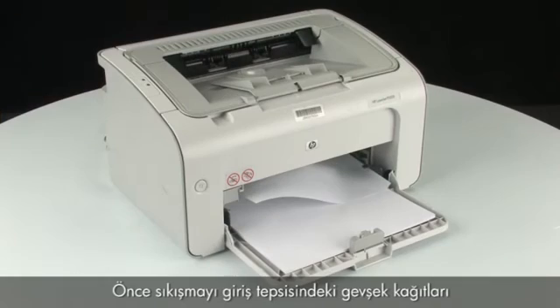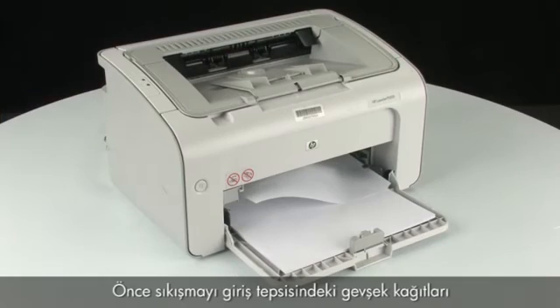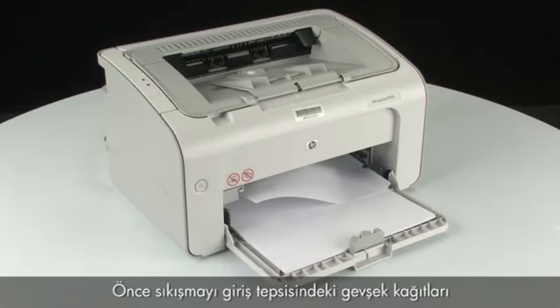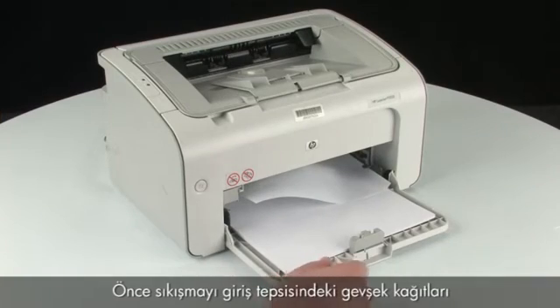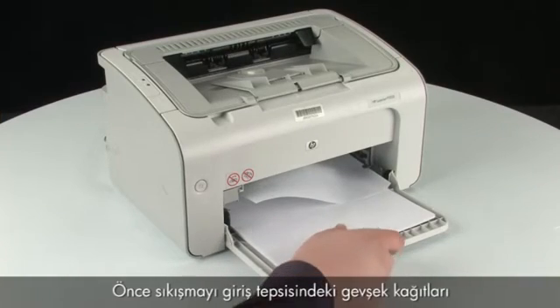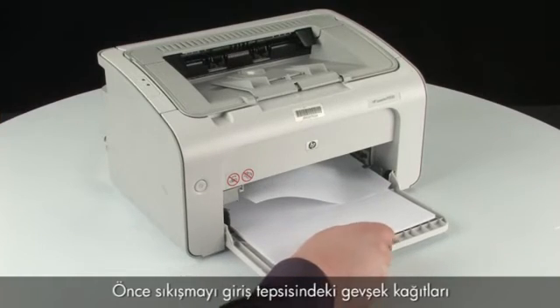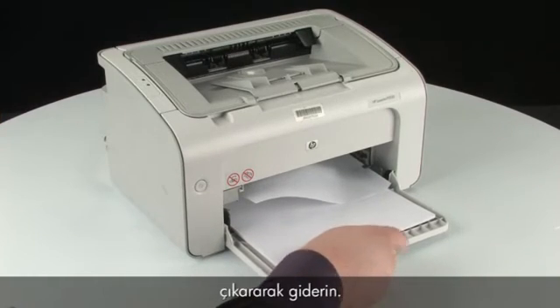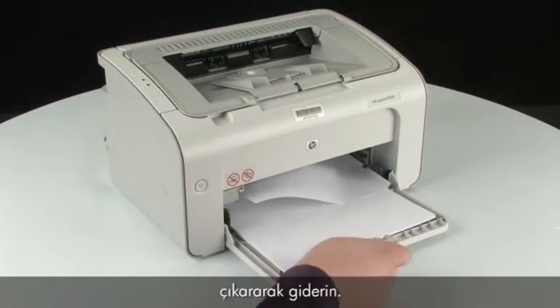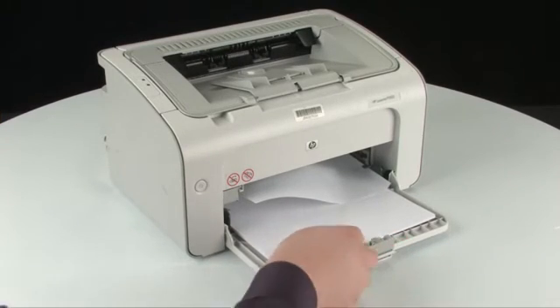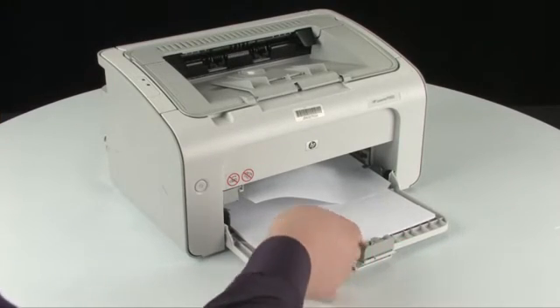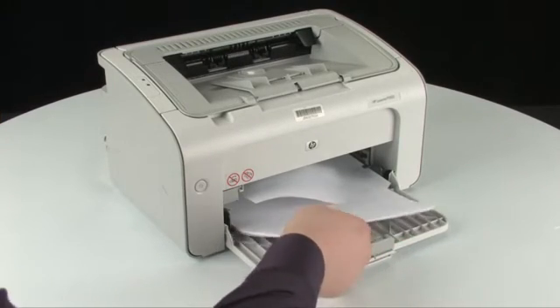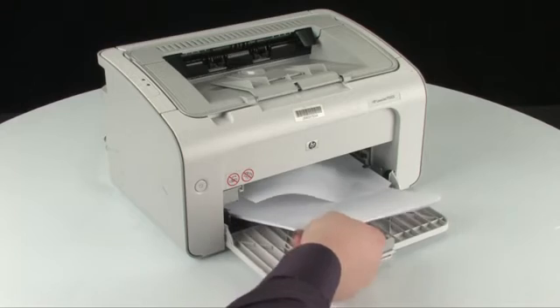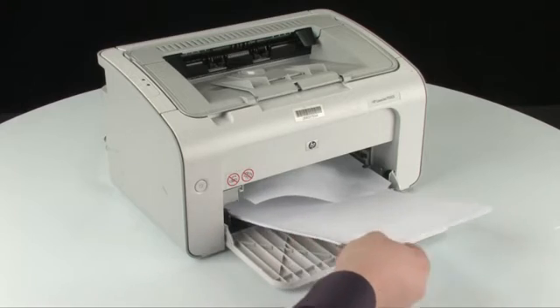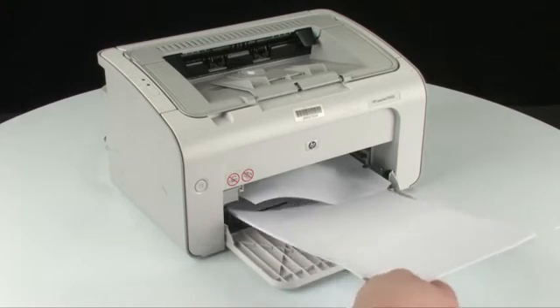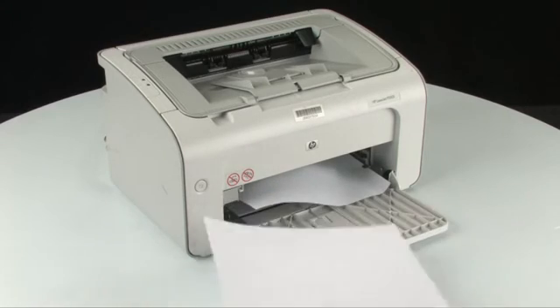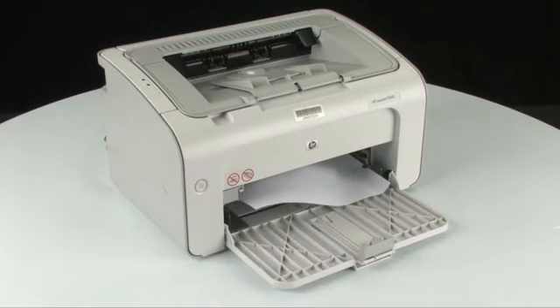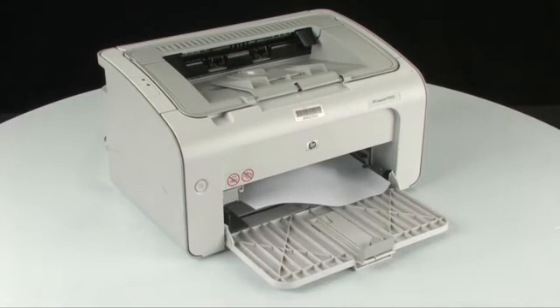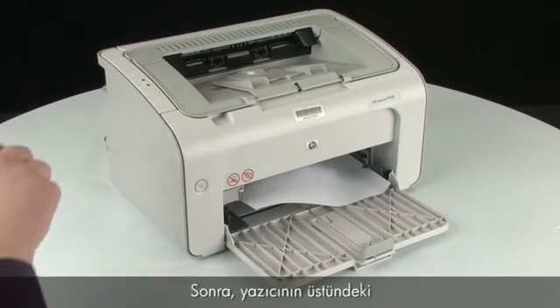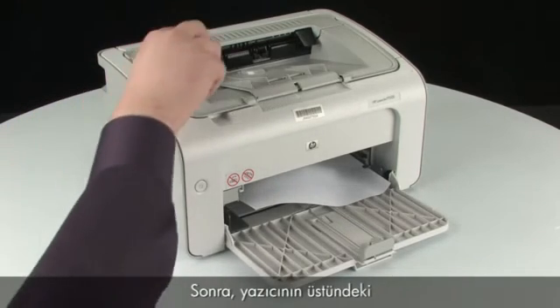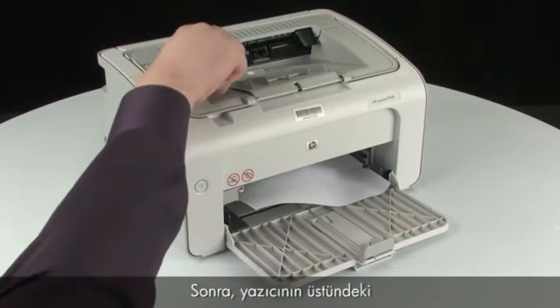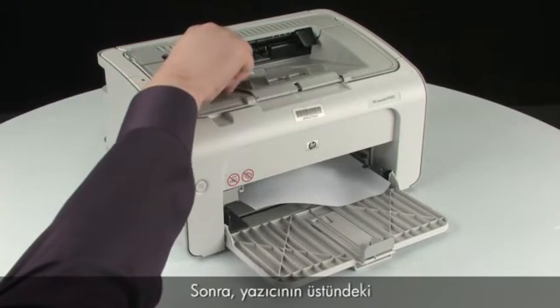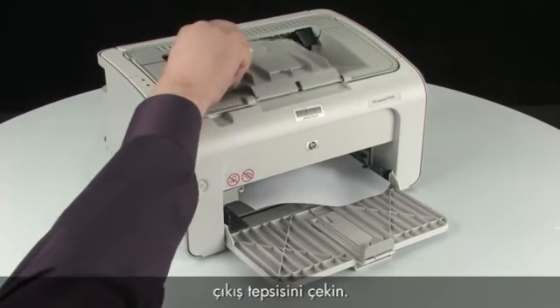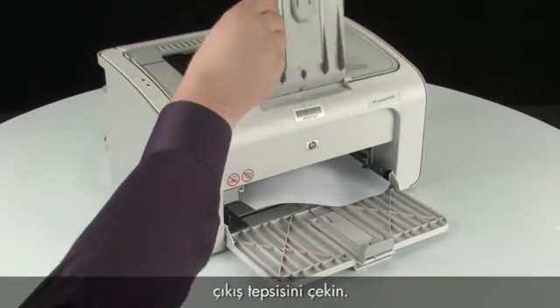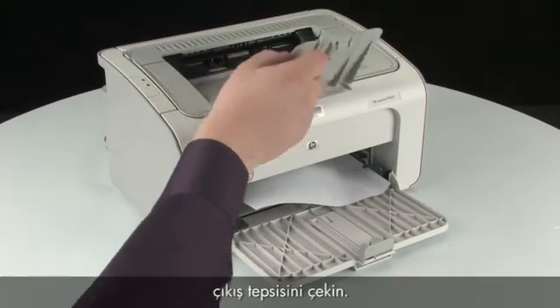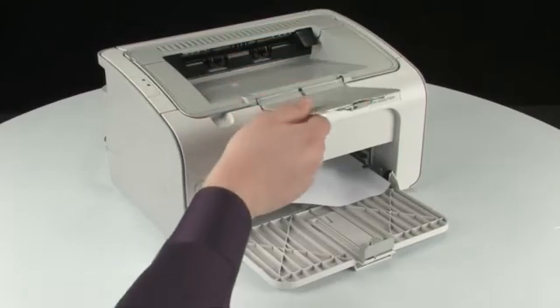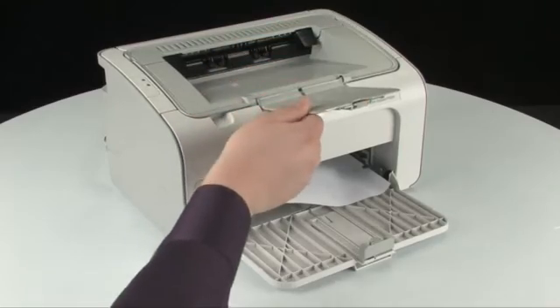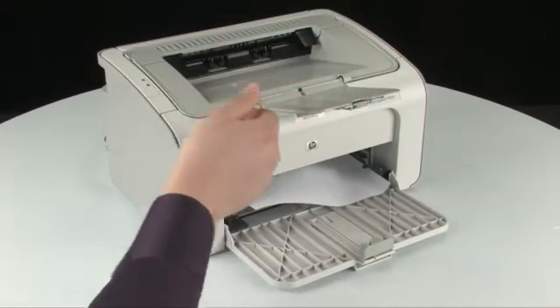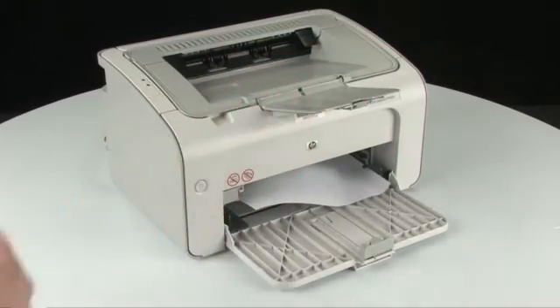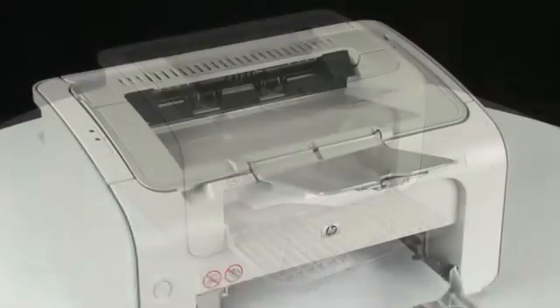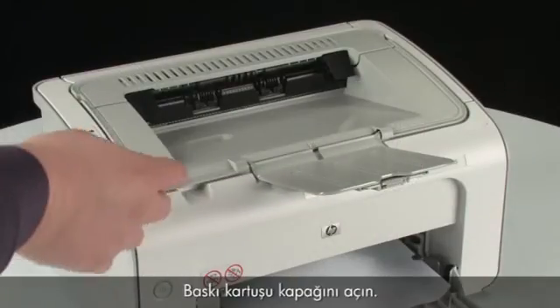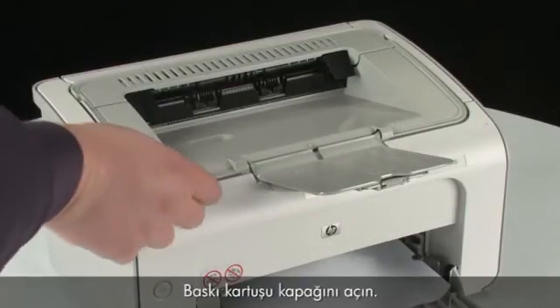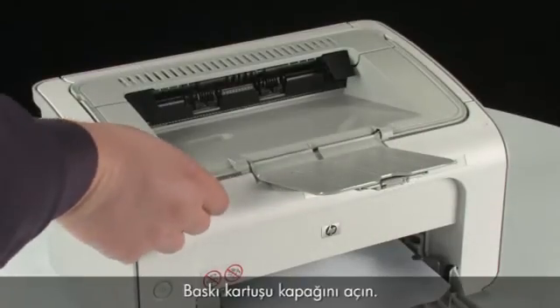Clear the jam by first removing any loose paper from the input tray. Next, extend the output tray on the top of the printer. Open the print cartridge door.